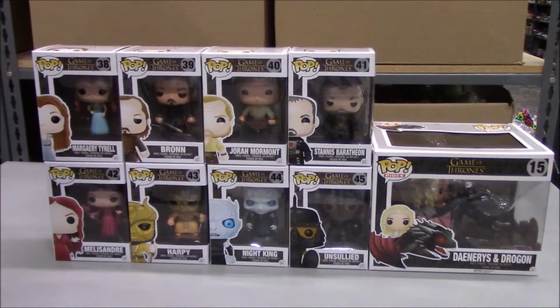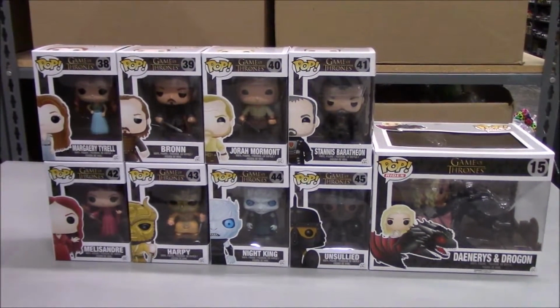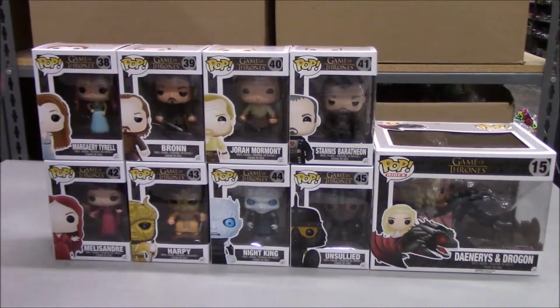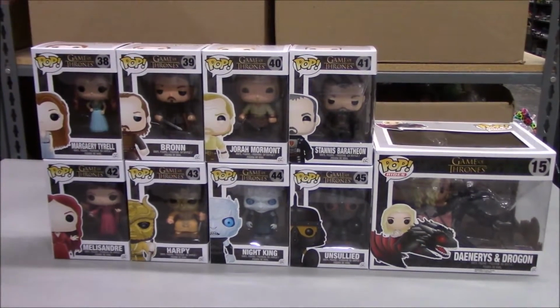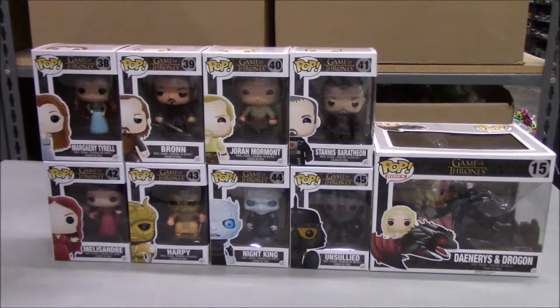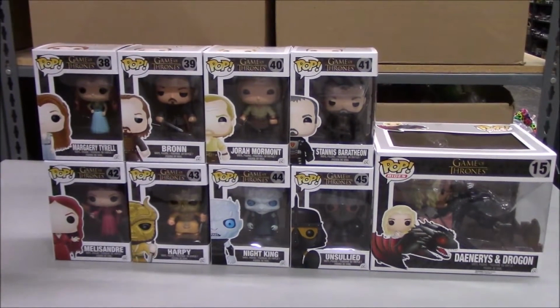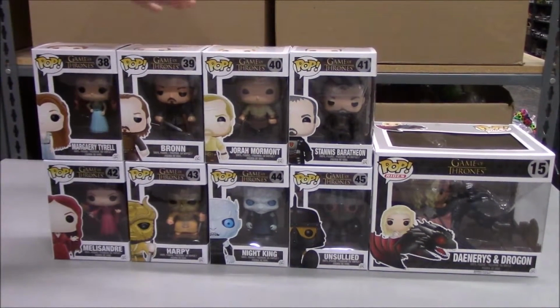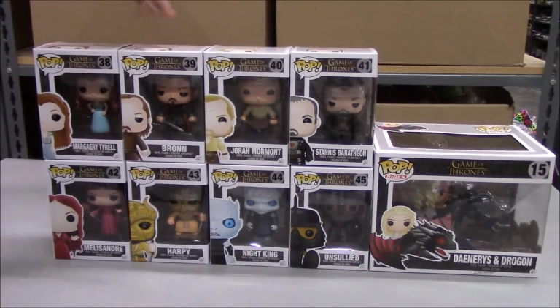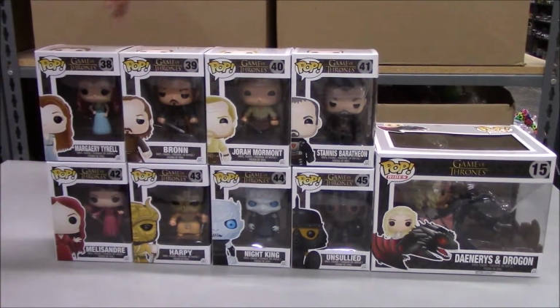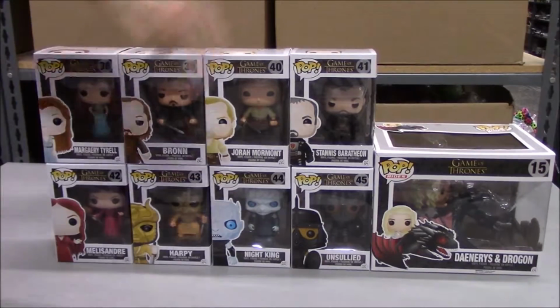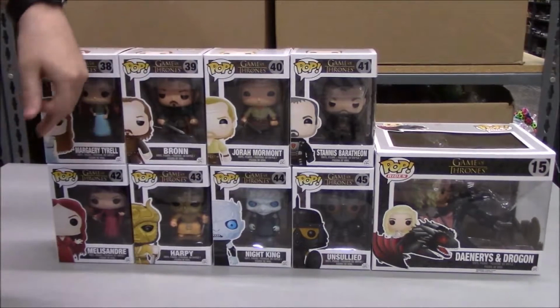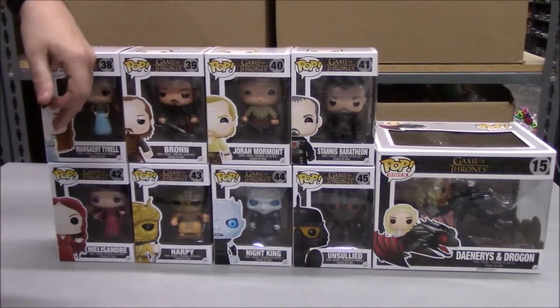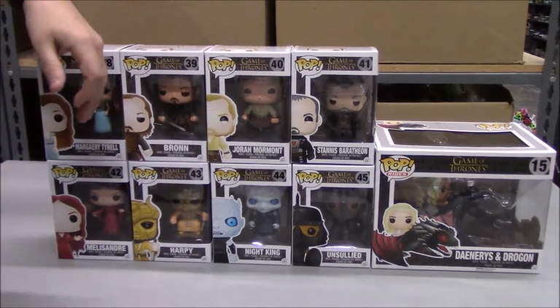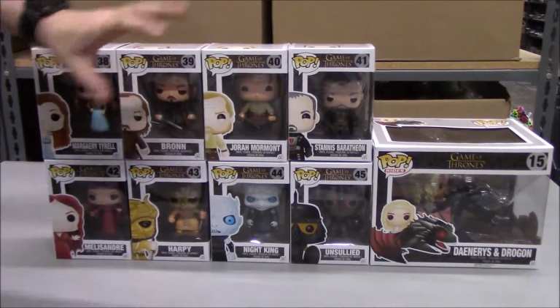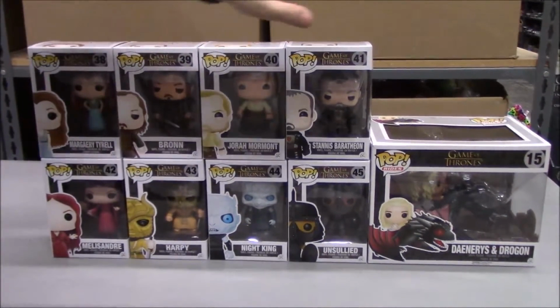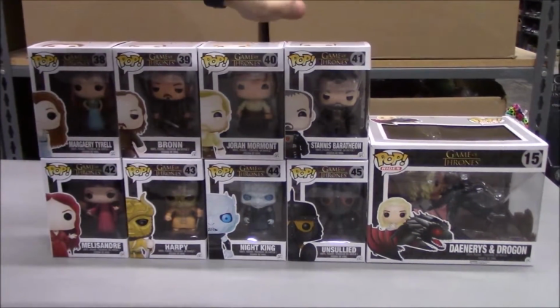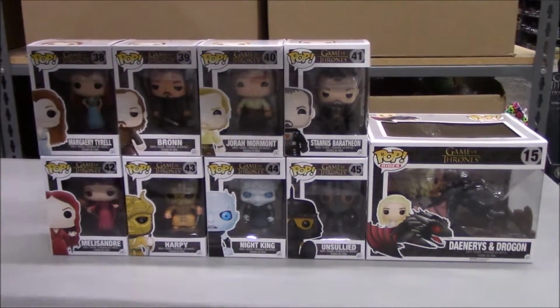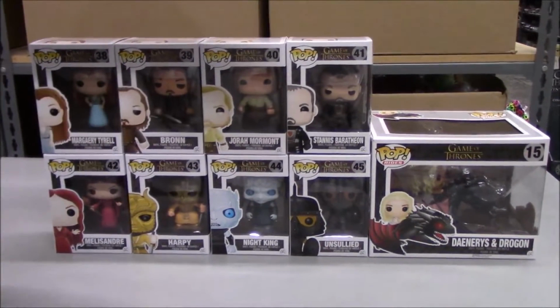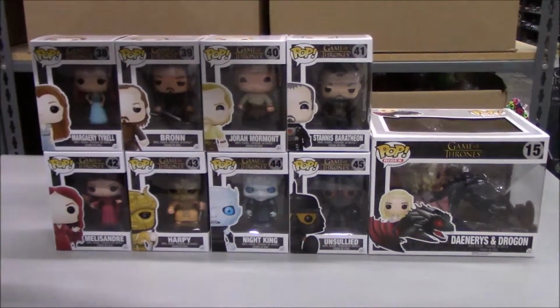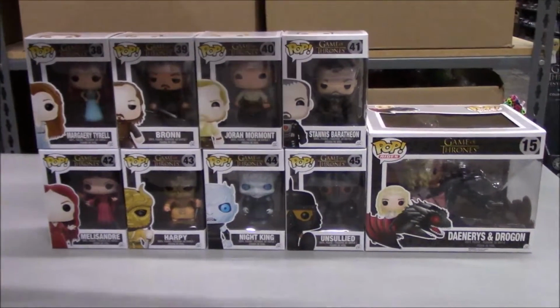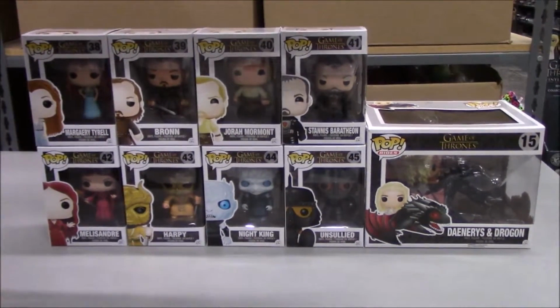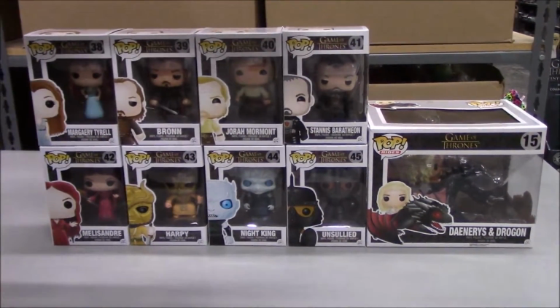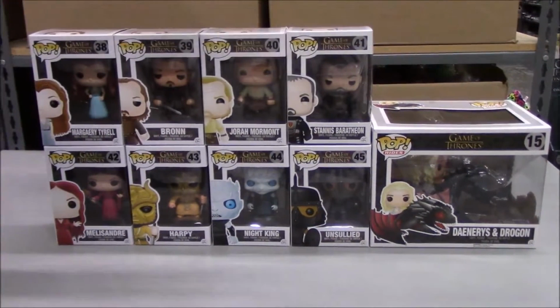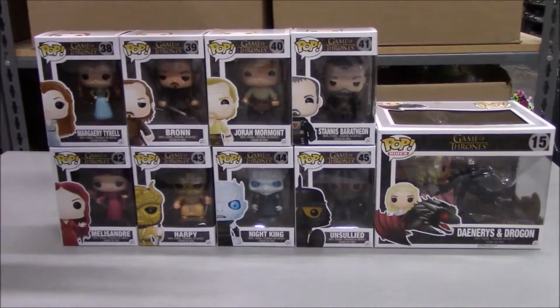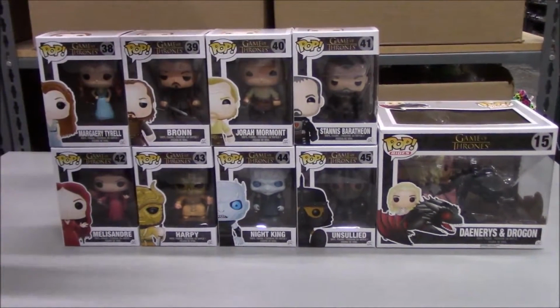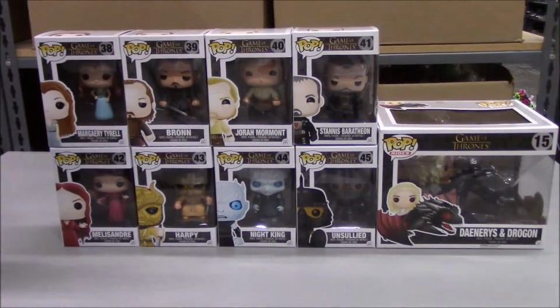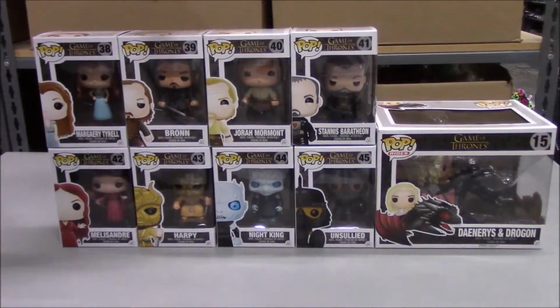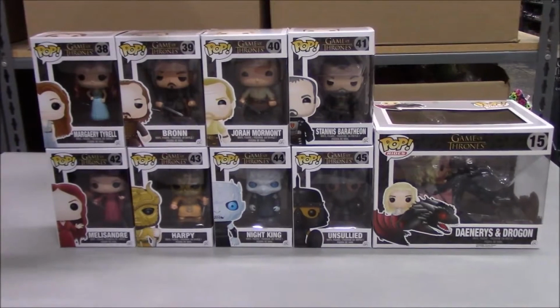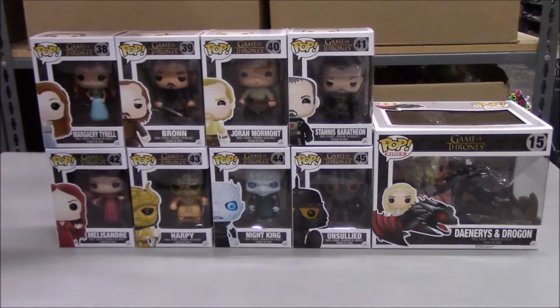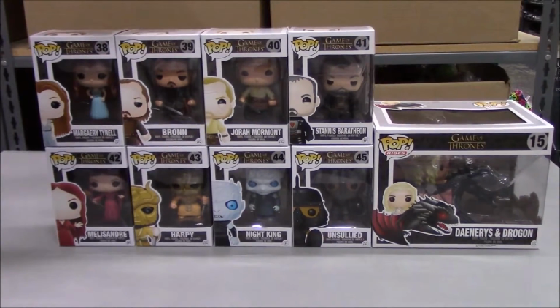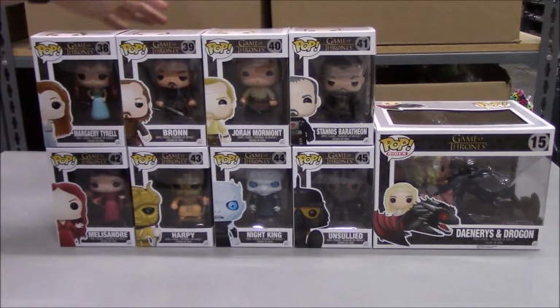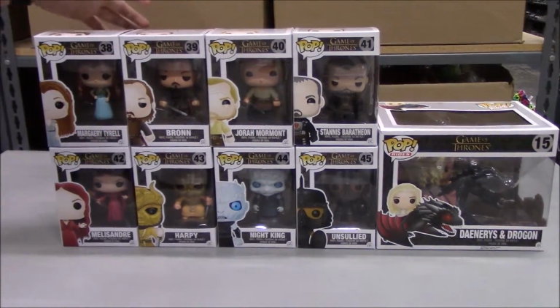This set in particular is a set of eight figures, and we also have a separate Pop Rides that we'll get to at the end, but we'll go through the set of eight right off the bat.